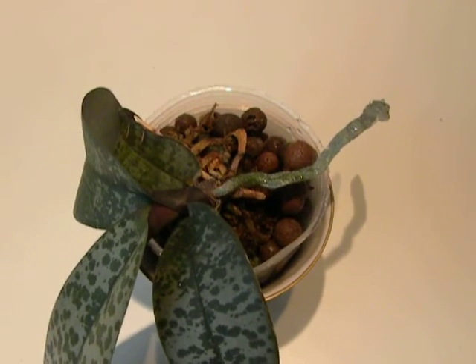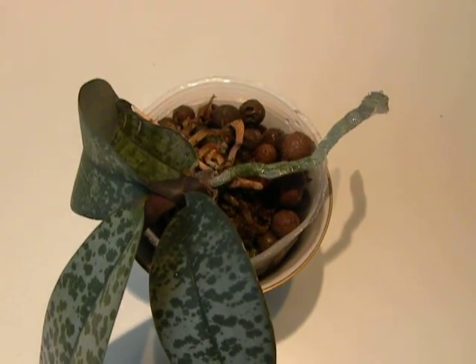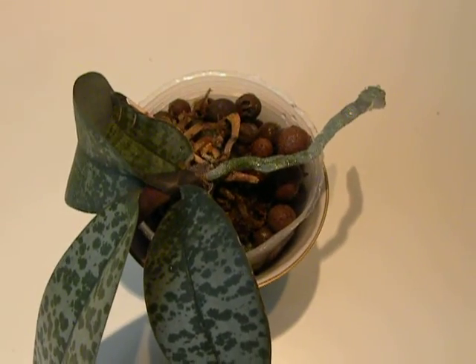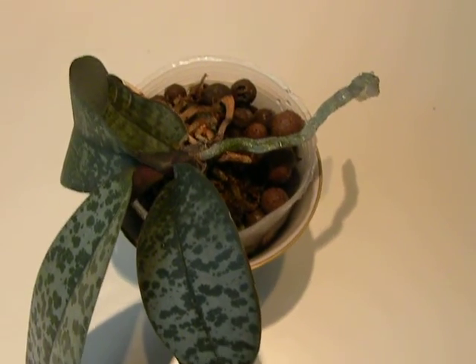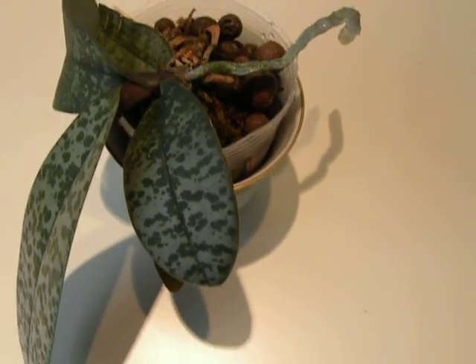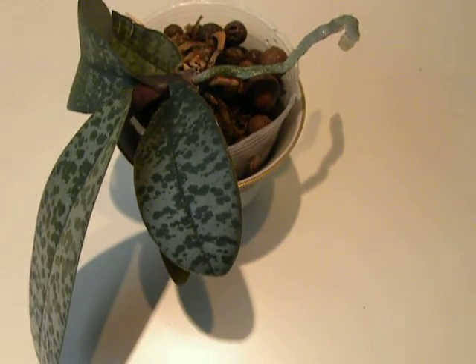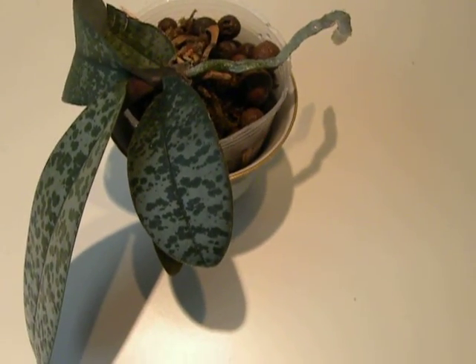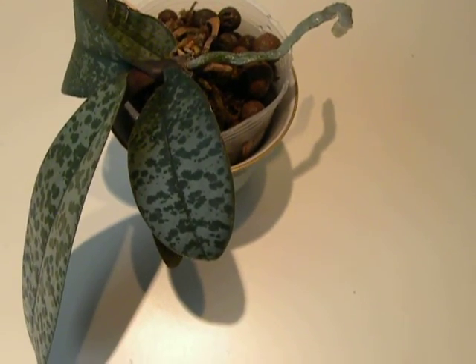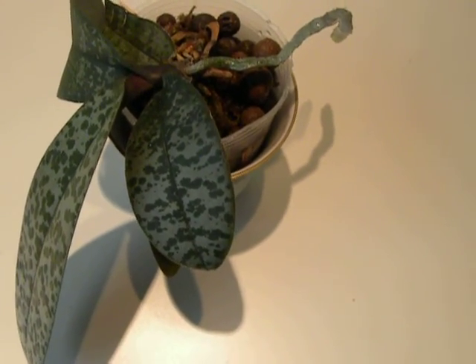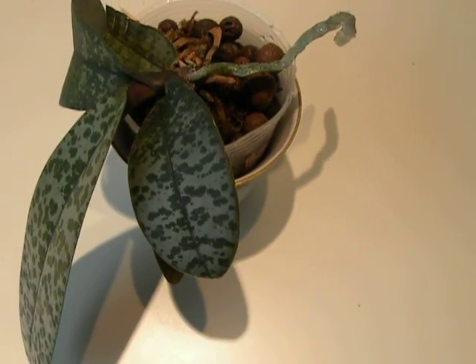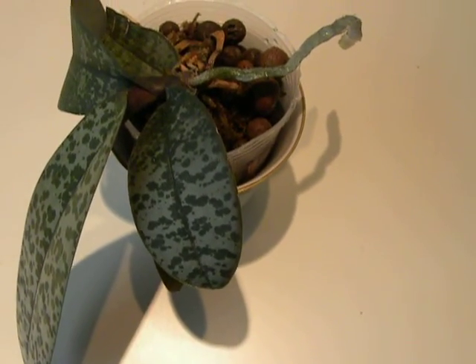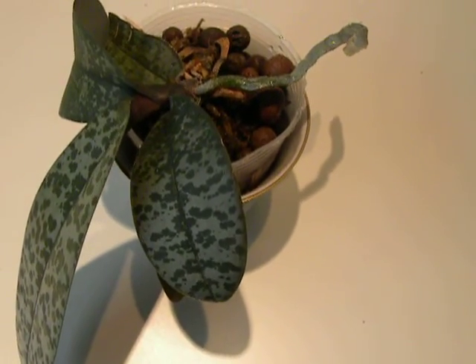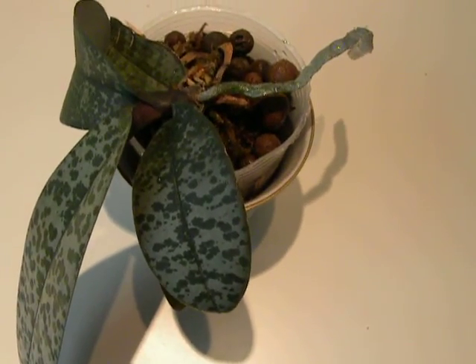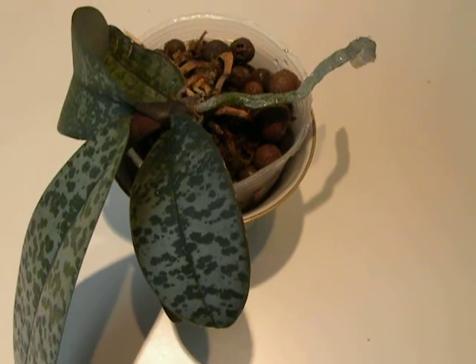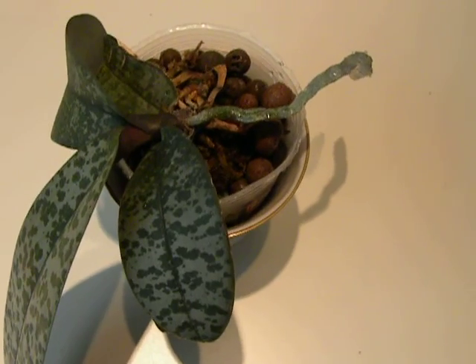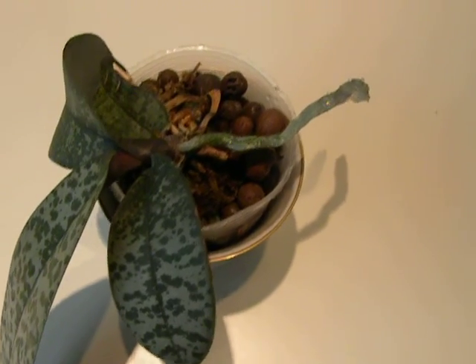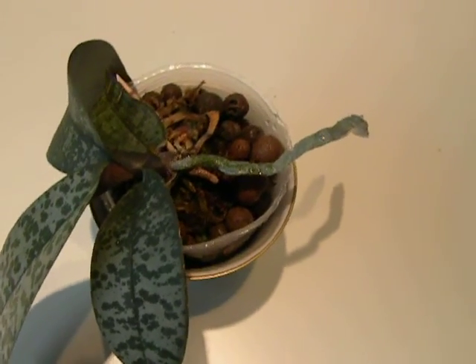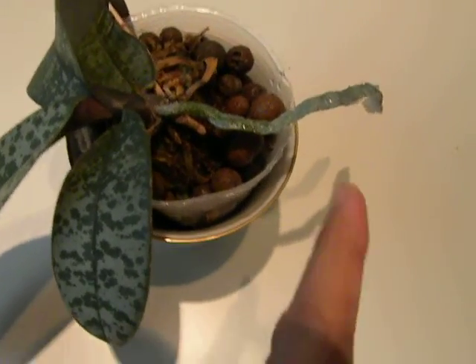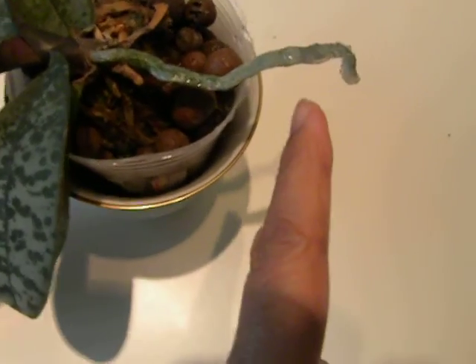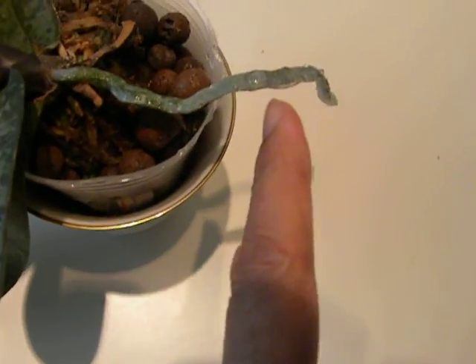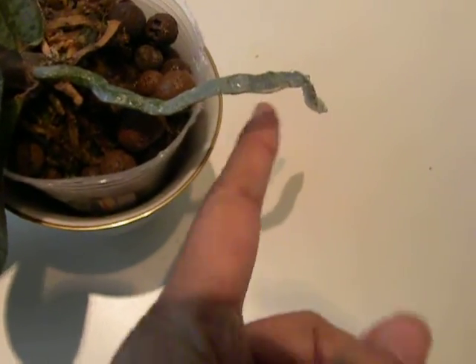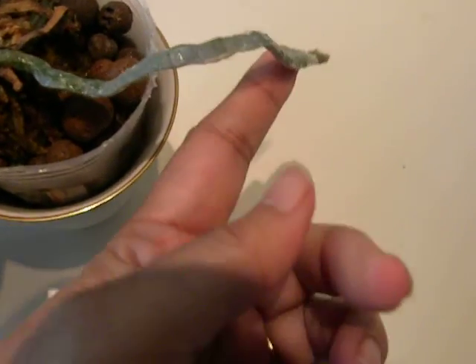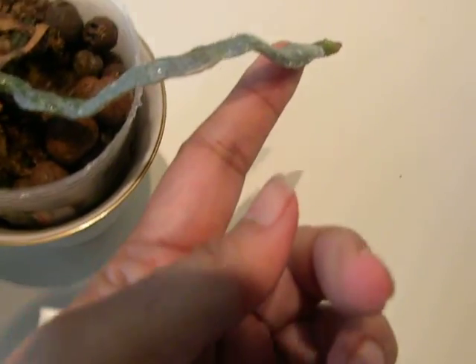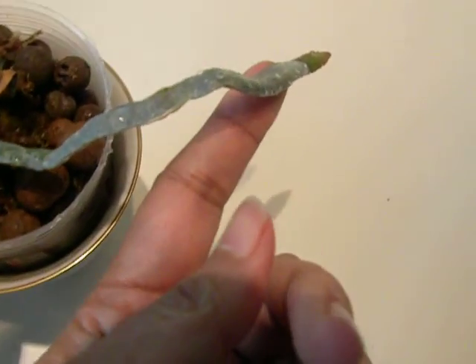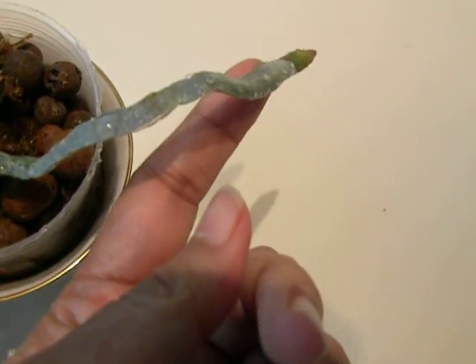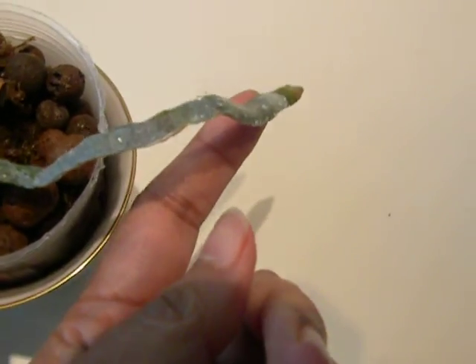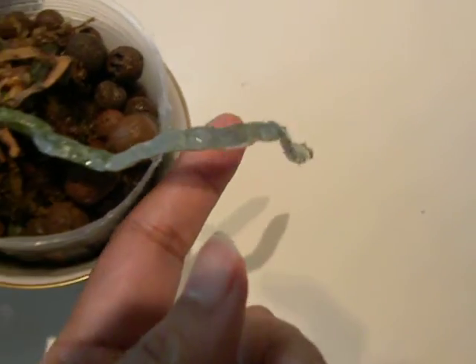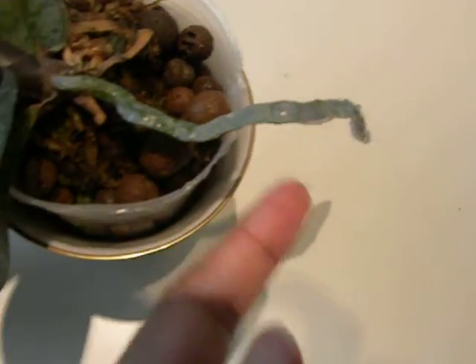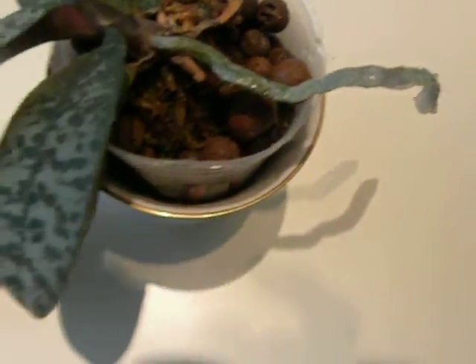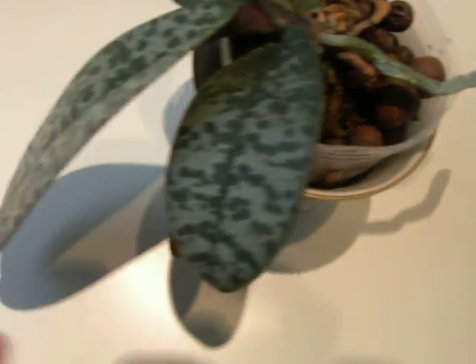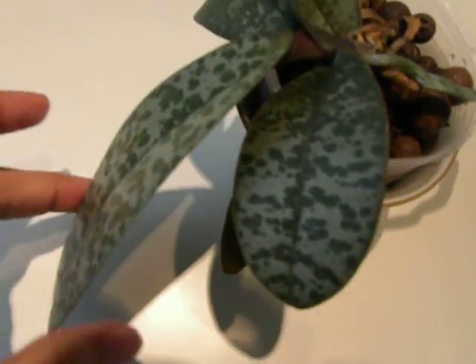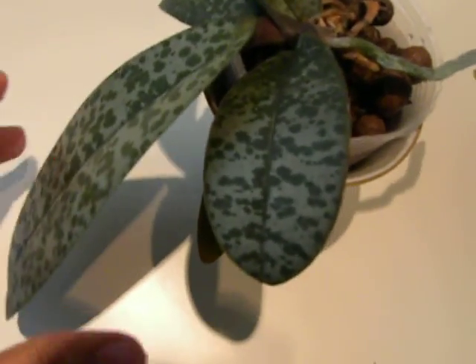This is the Phalaenopsis Schelleriana. Remember the one with the sneaky roots? That flat little thing, cute little thing, and the mottled leaves.